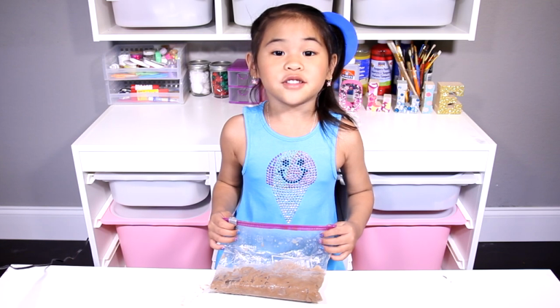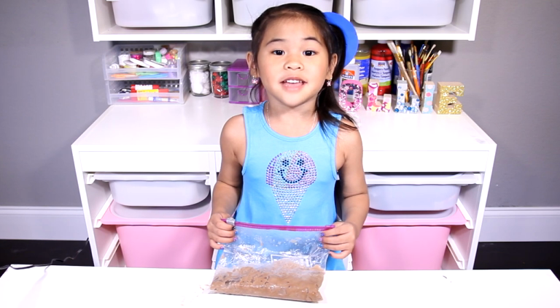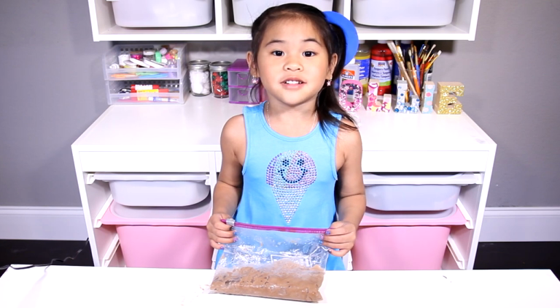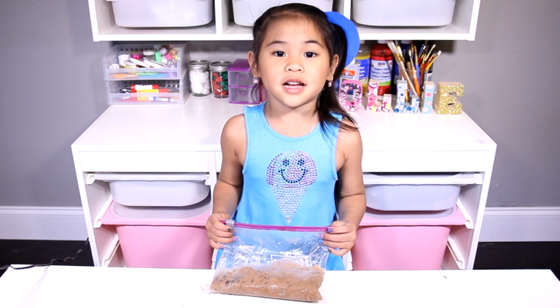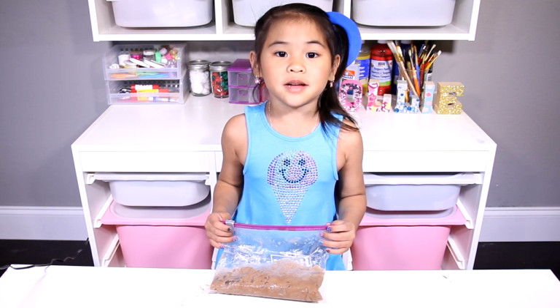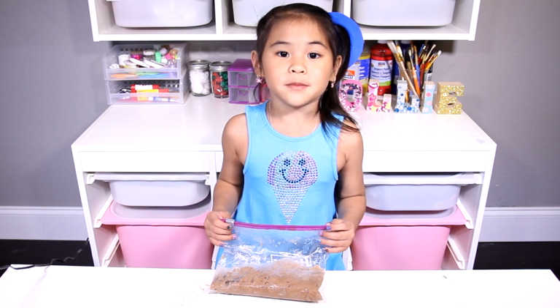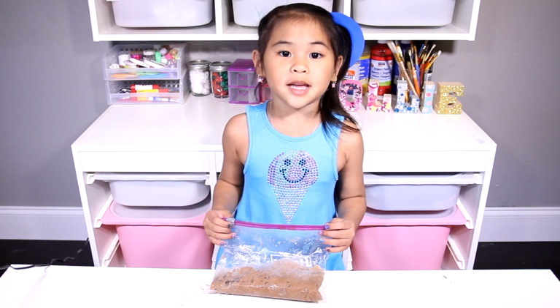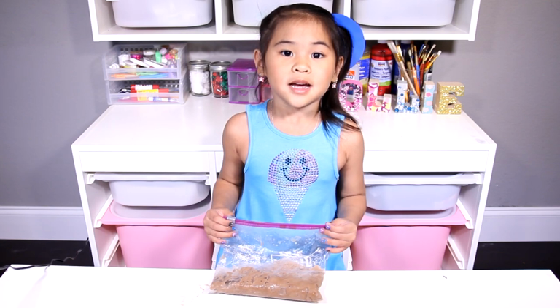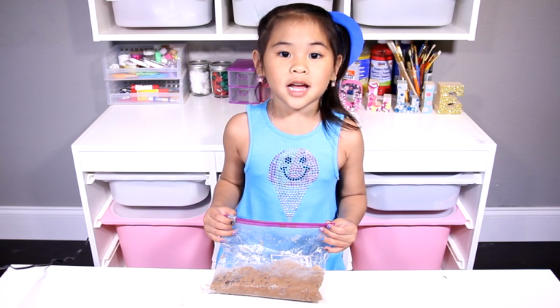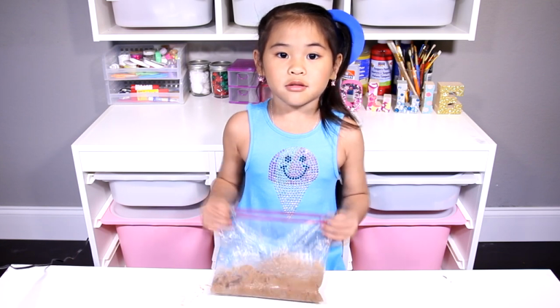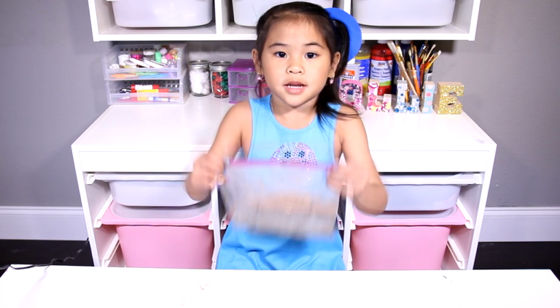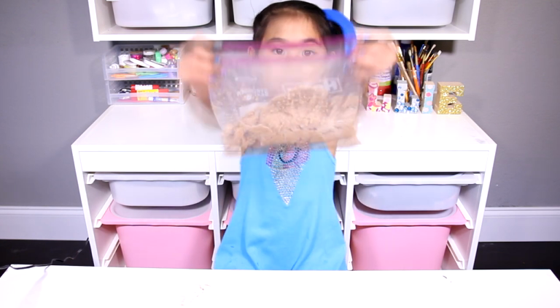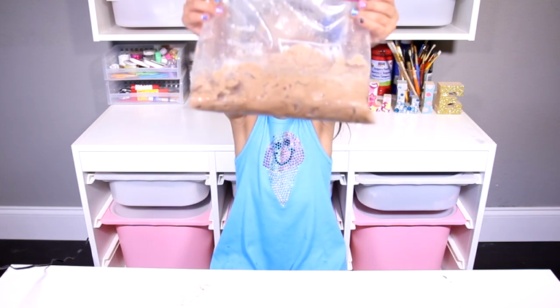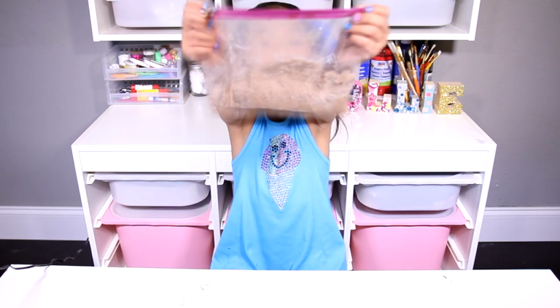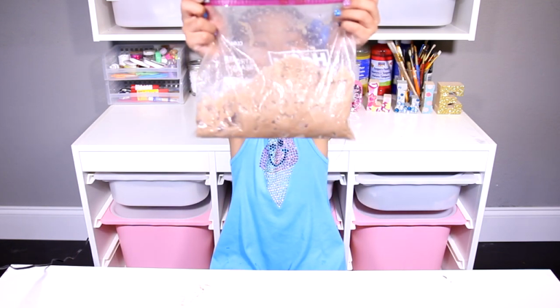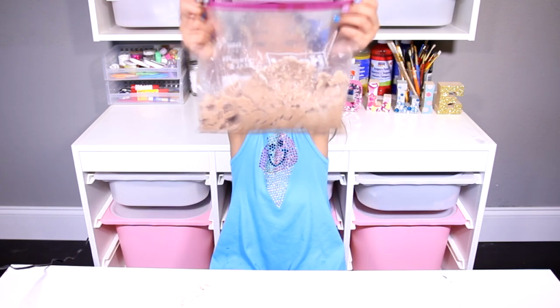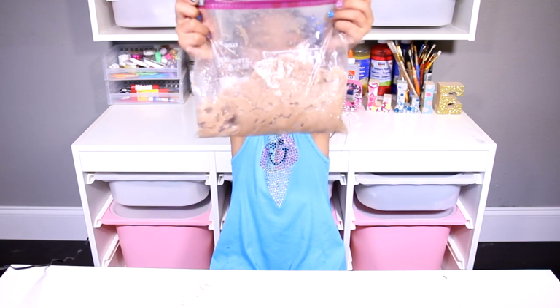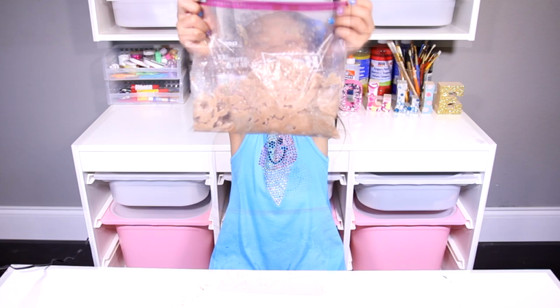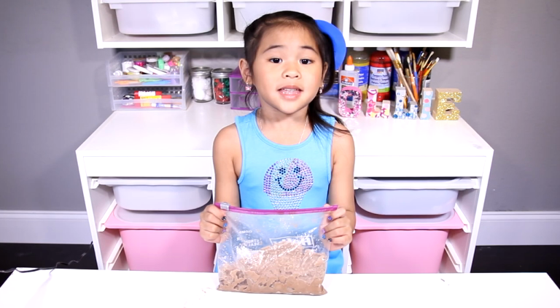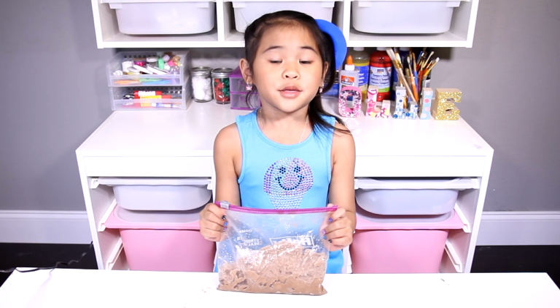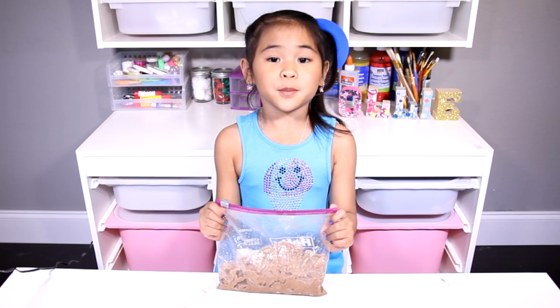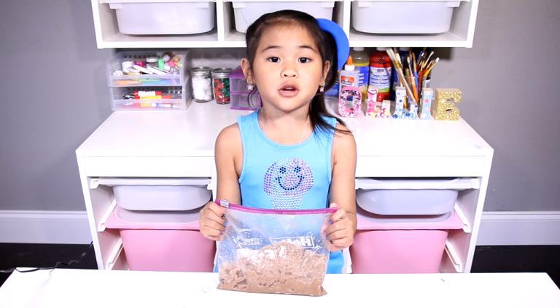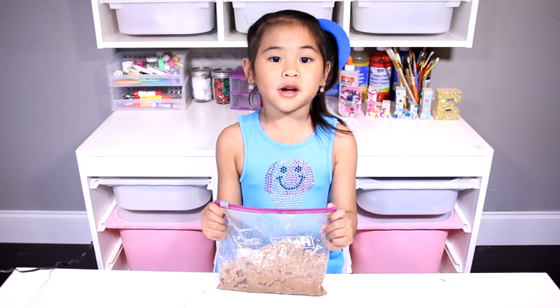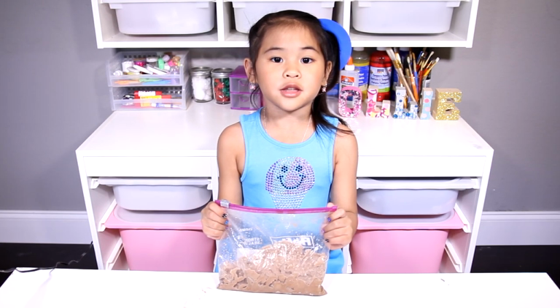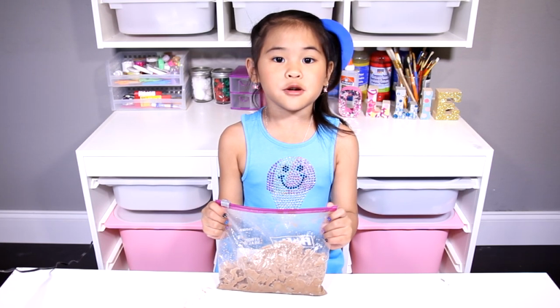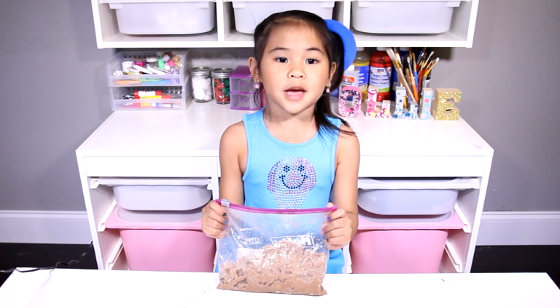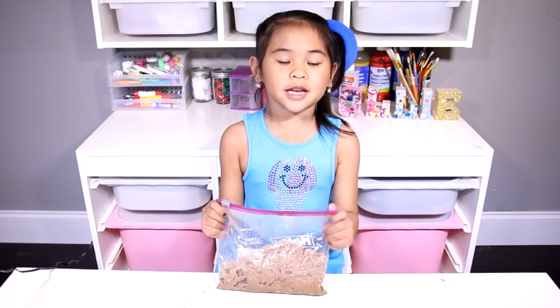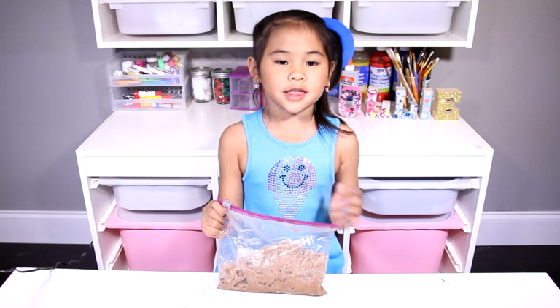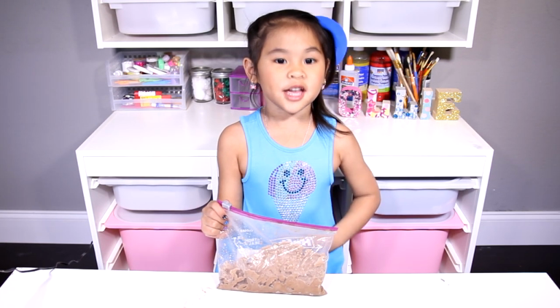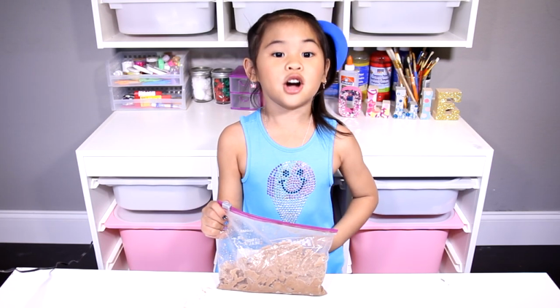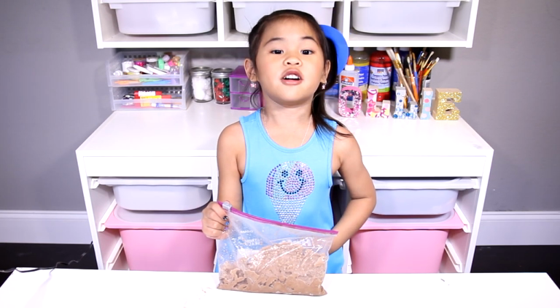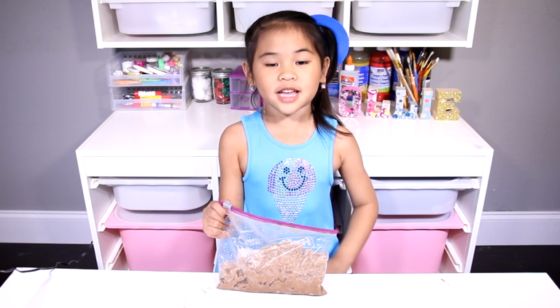Today we're gonna make ice cream in a bag! It's super quick to make. So yummy!